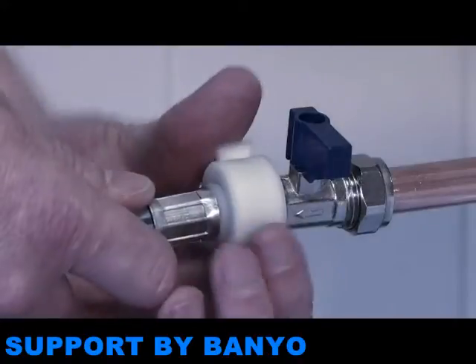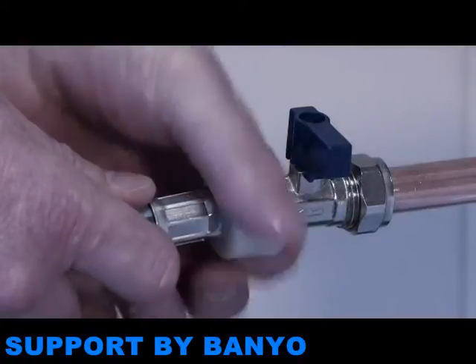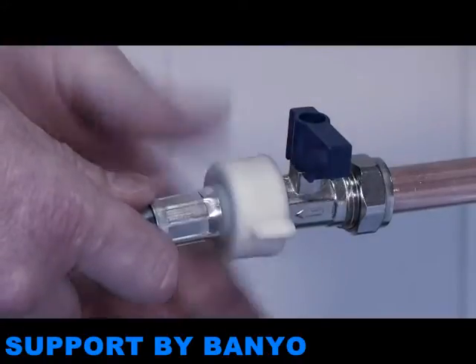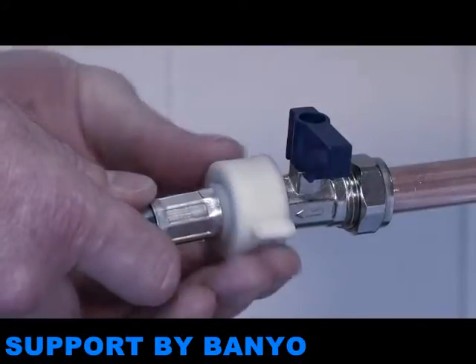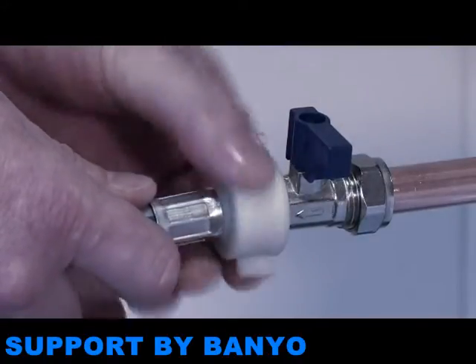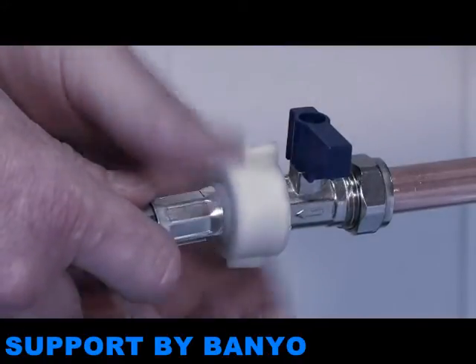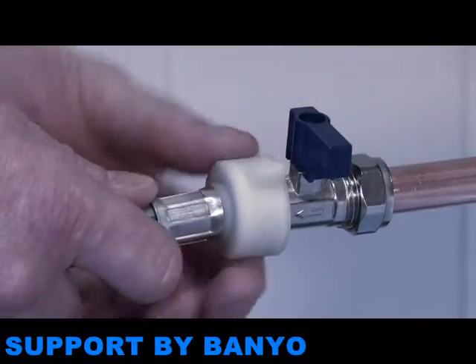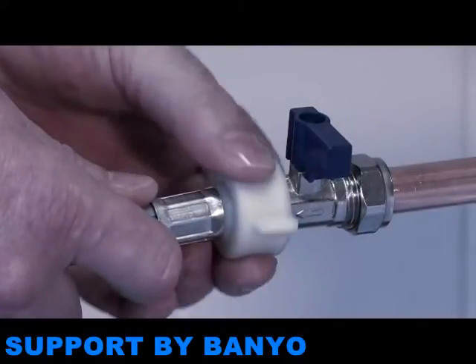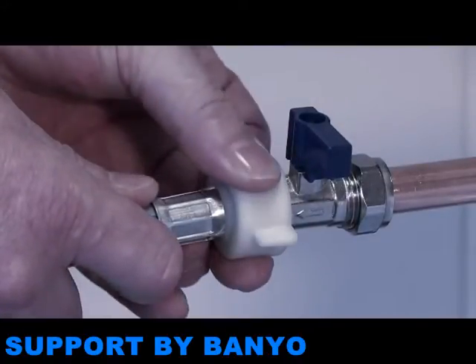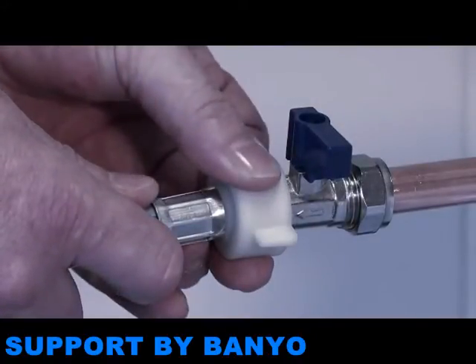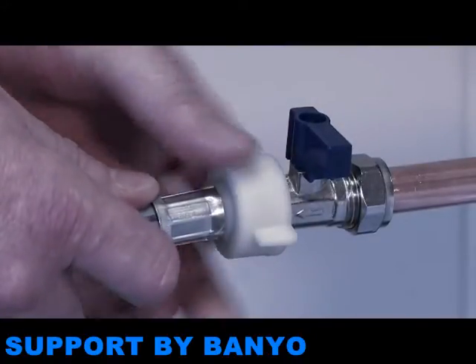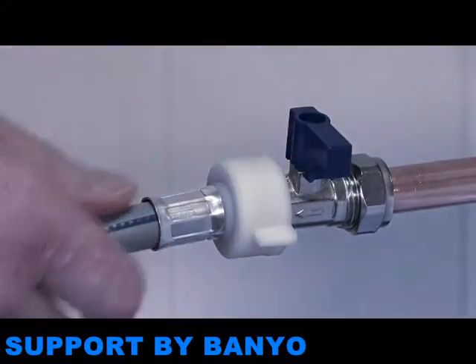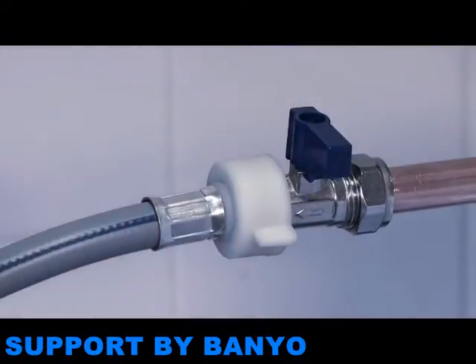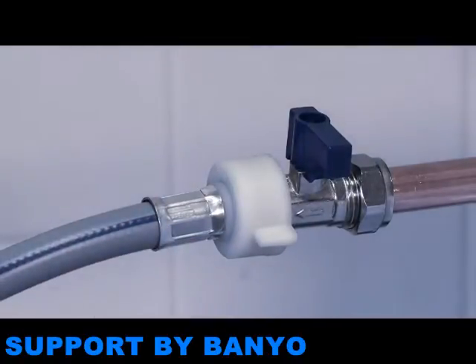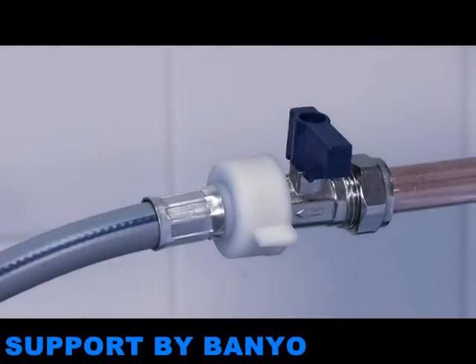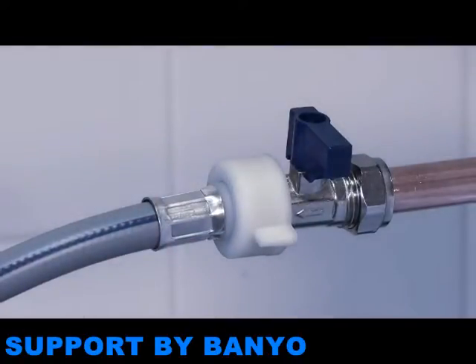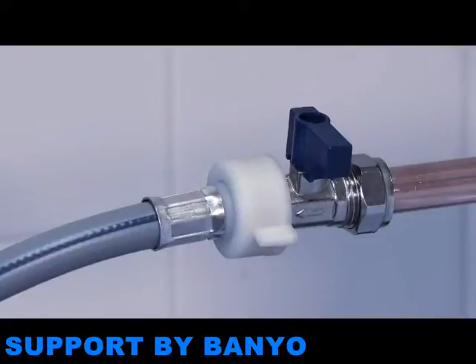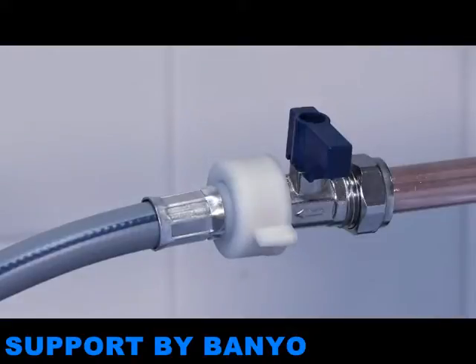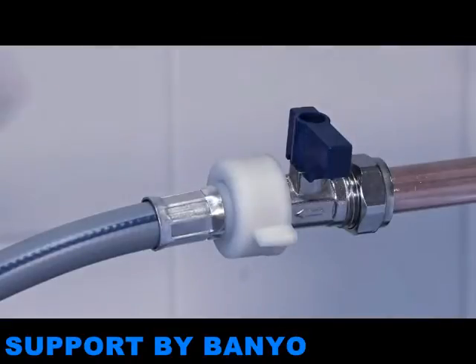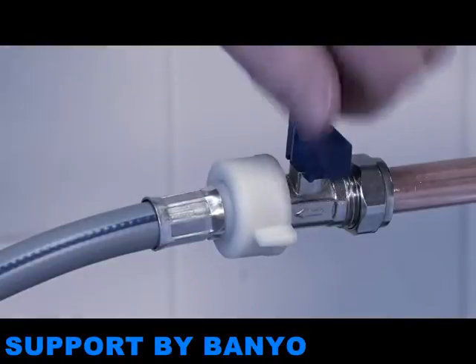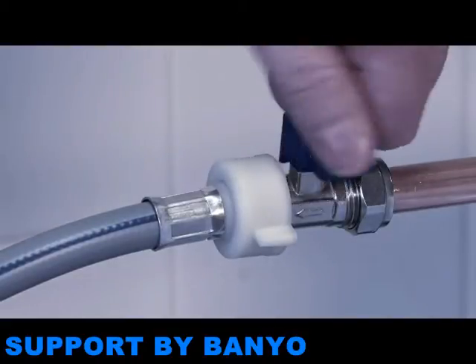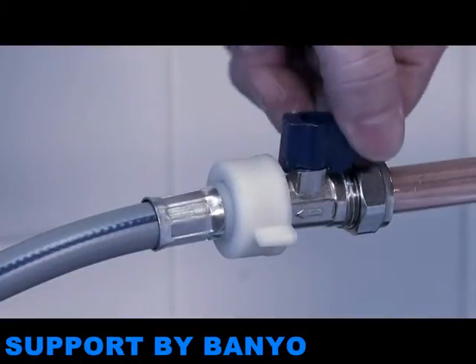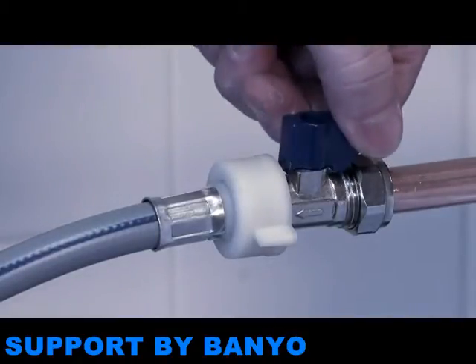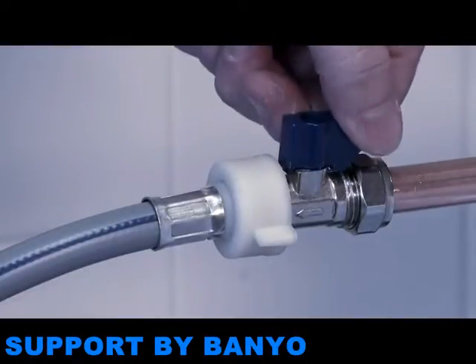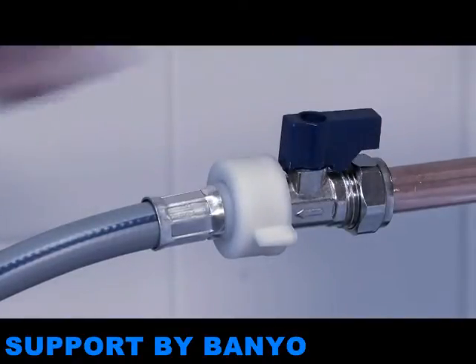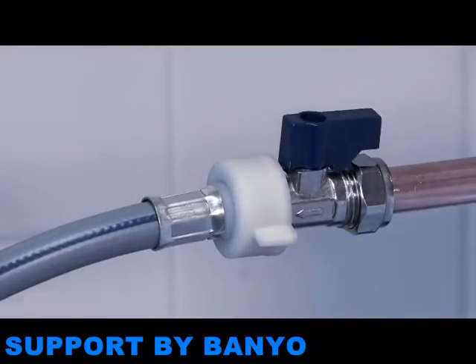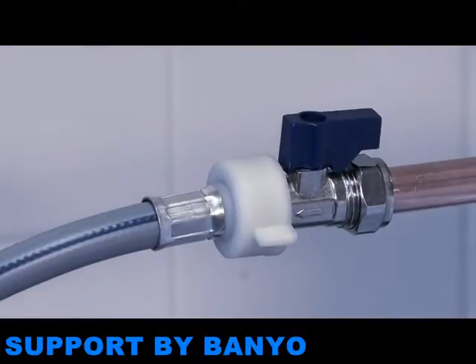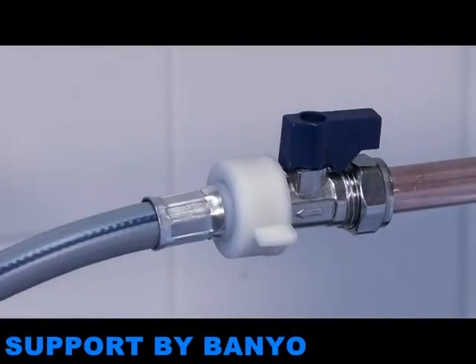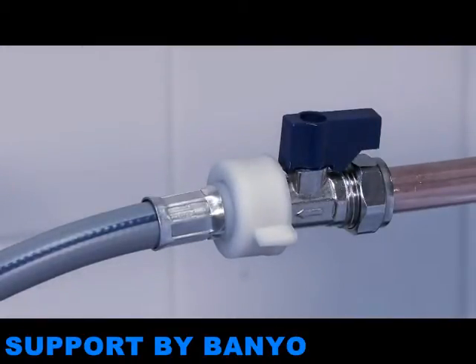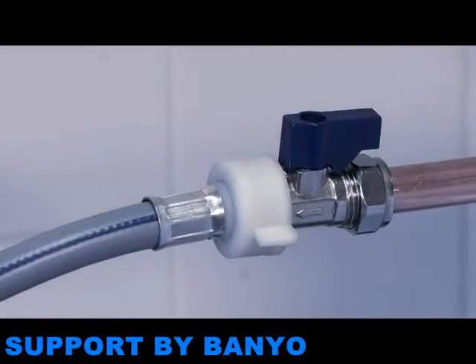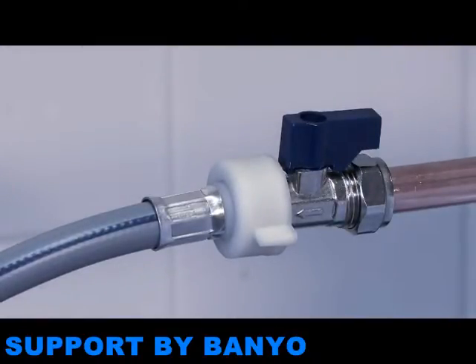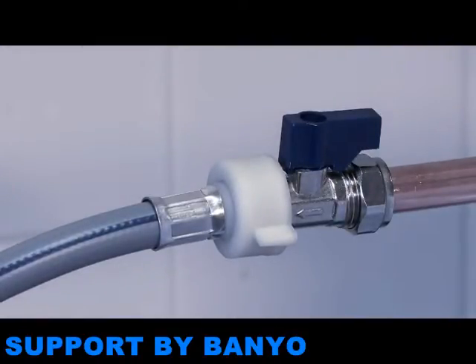You can stop the water supply by turning the valve. Connect the tap to the cold water pipe. Tighten it fully by hand rather than with a tool, then turn the valve back on. Make sure the pipe is not kinked.